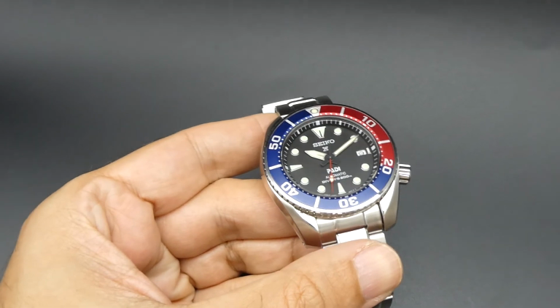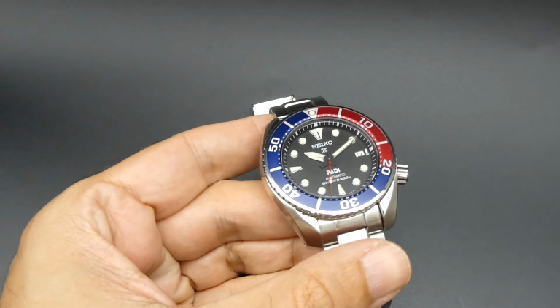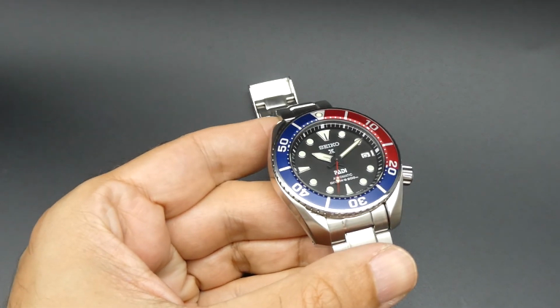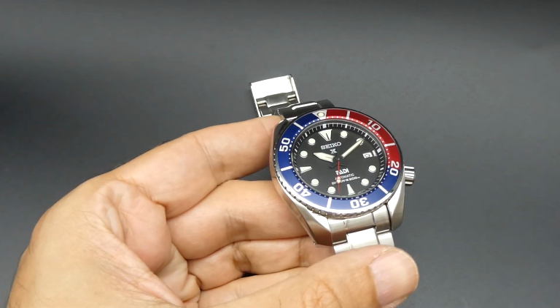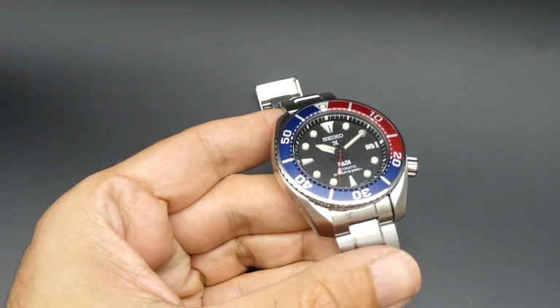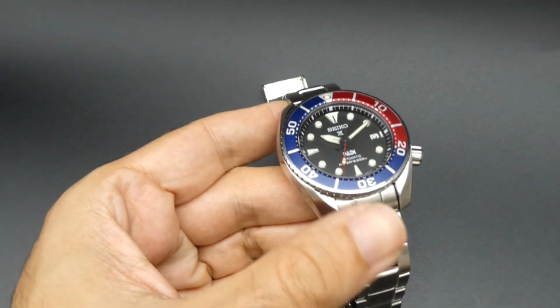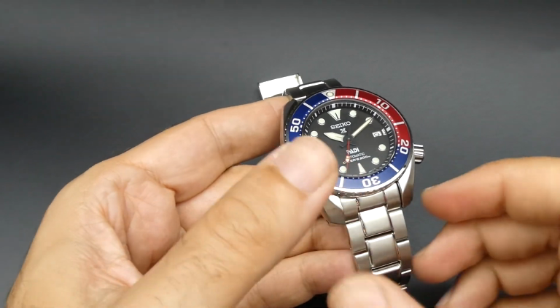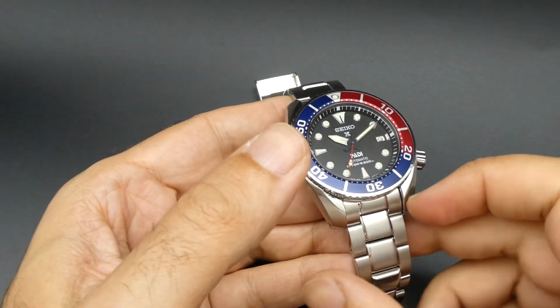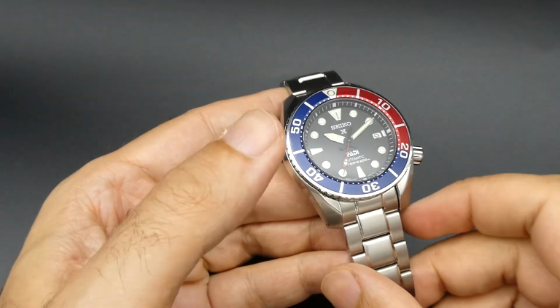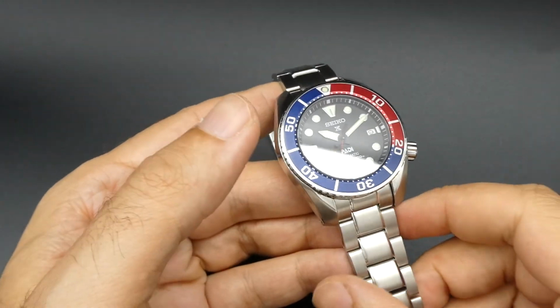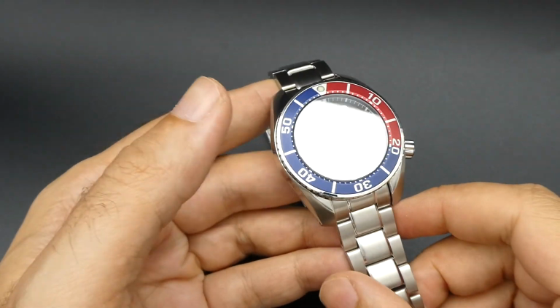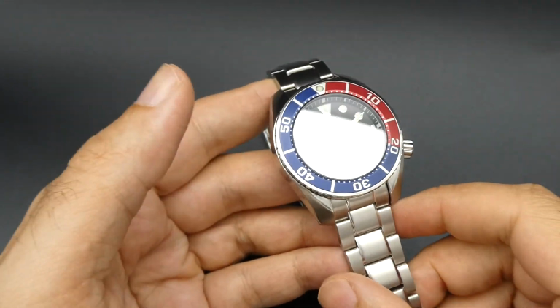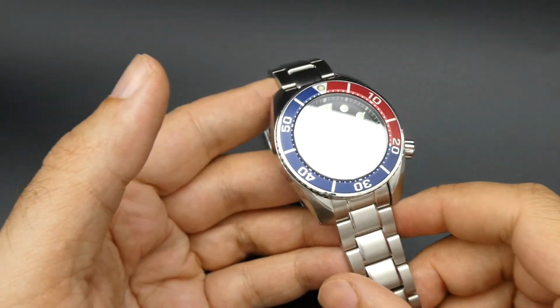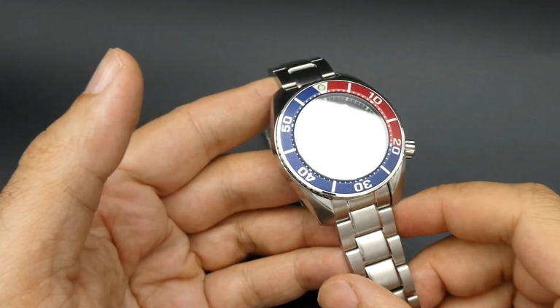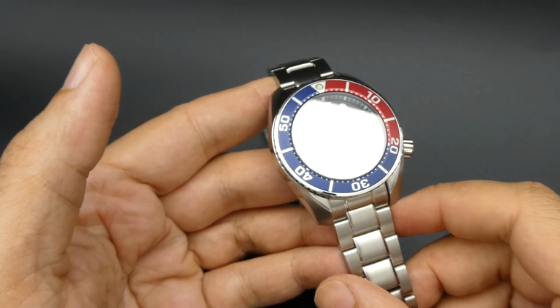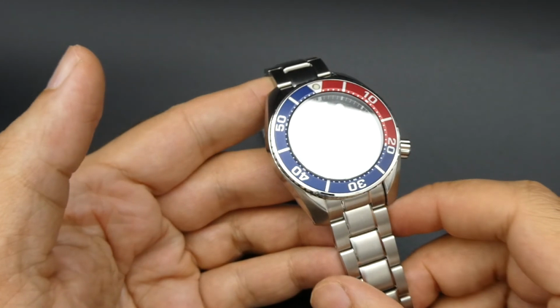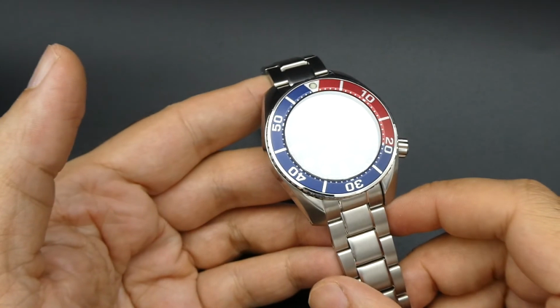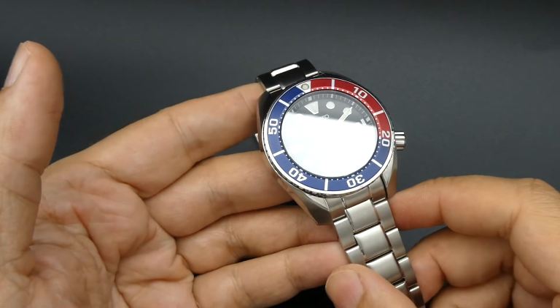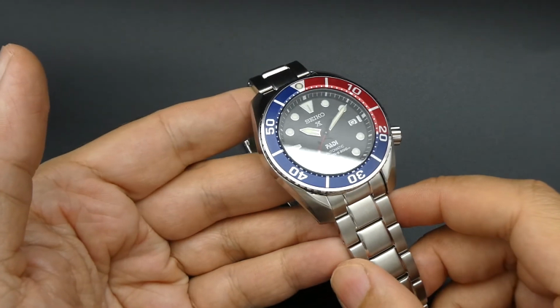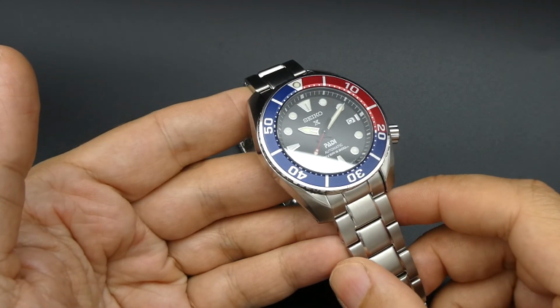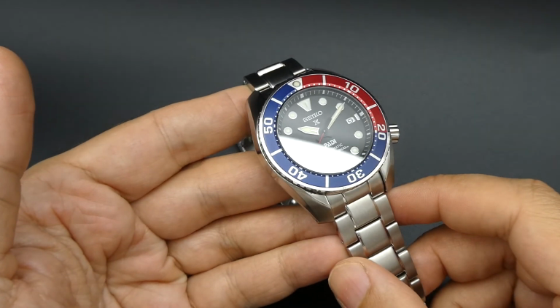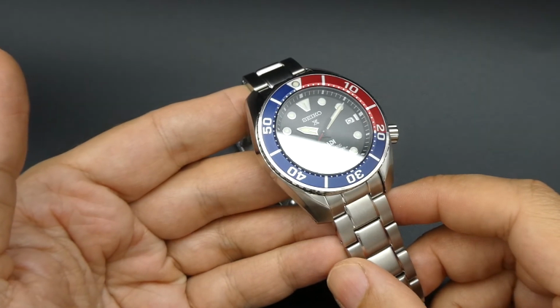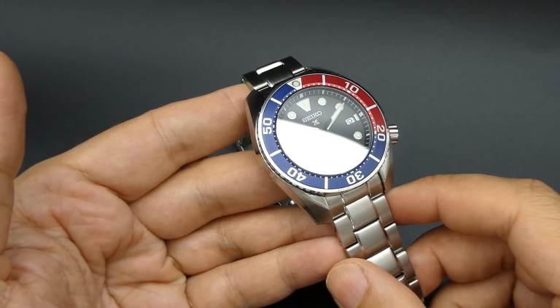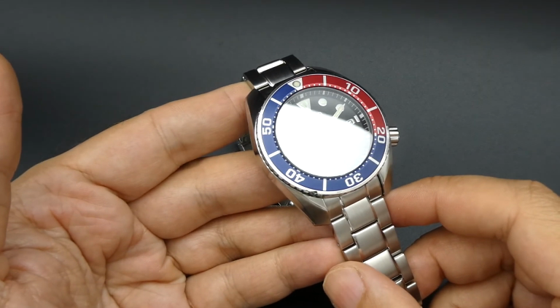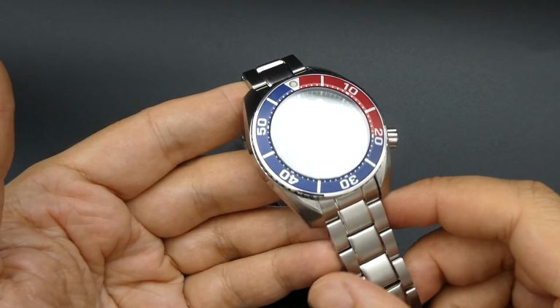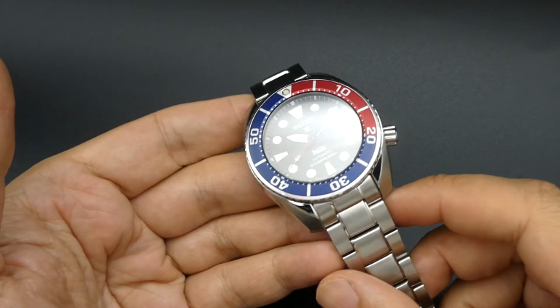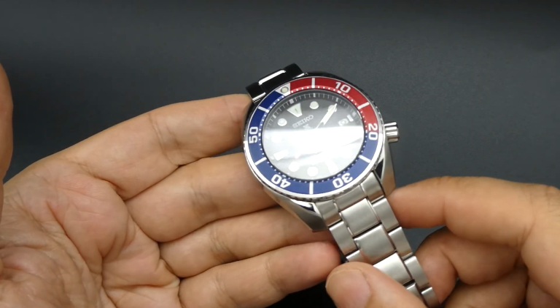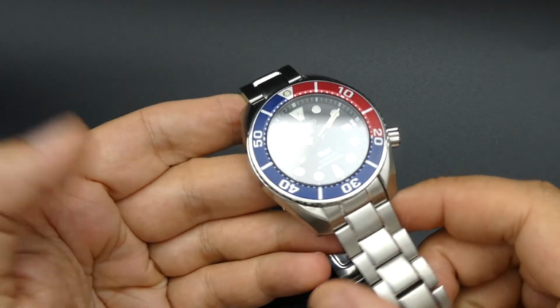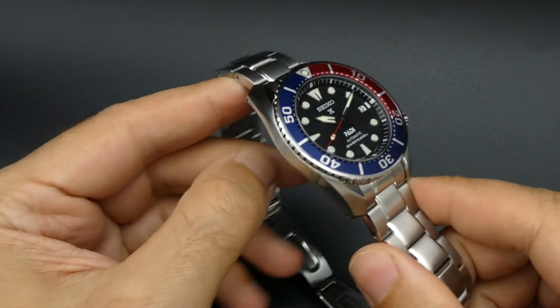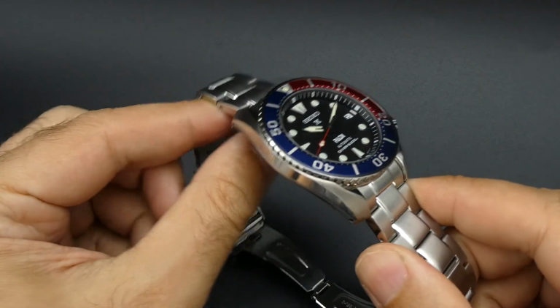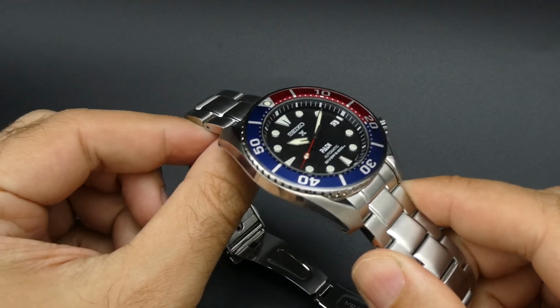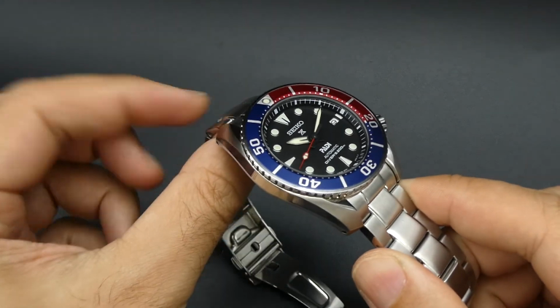Hi guys, another Seiko watch review. Looking at the Seiko Sumo reference SPB181J1, so Japanese domestic model.